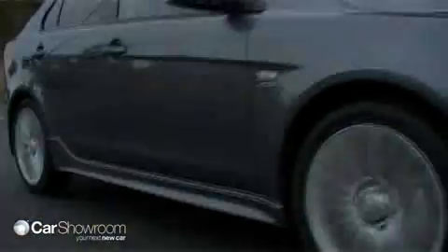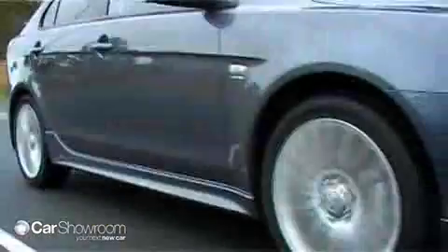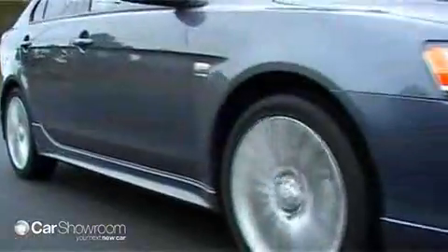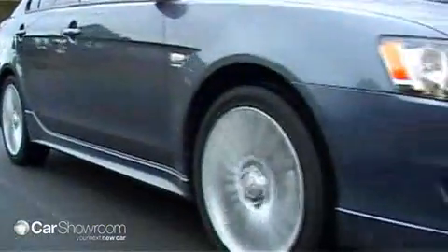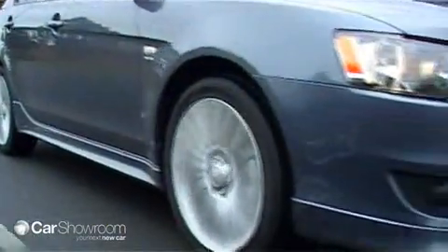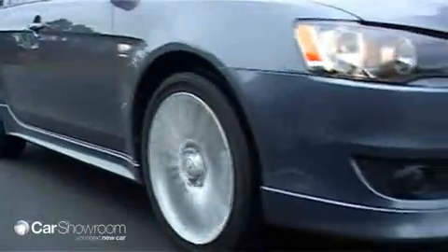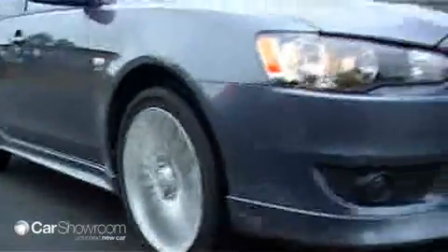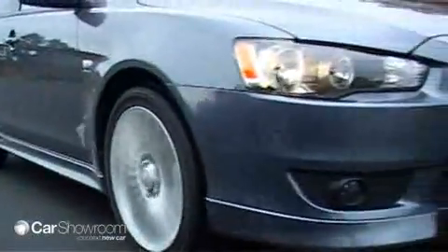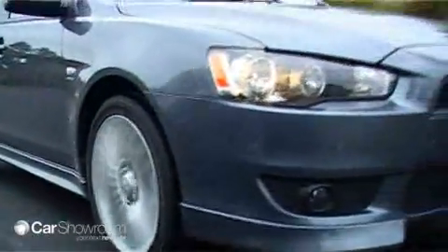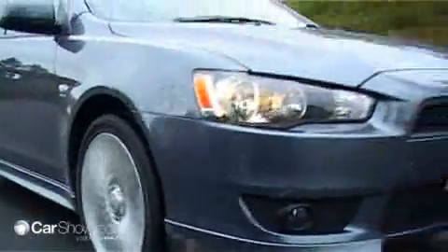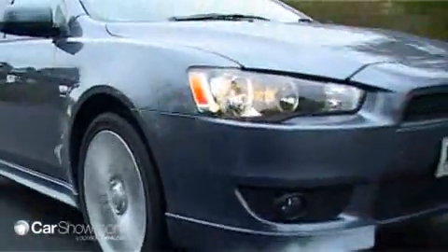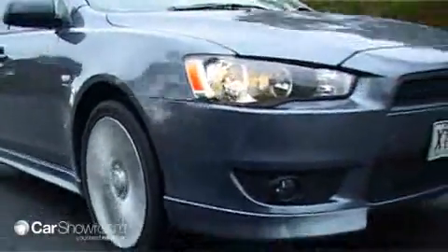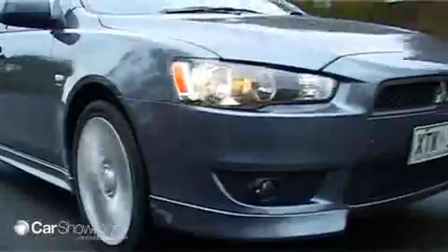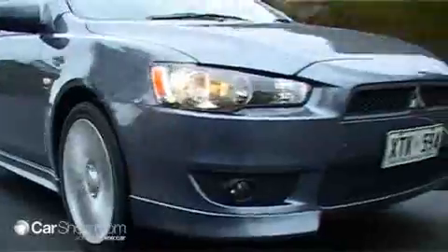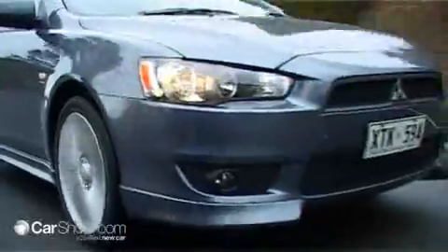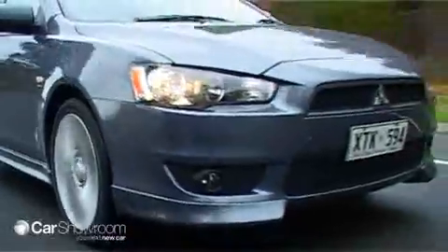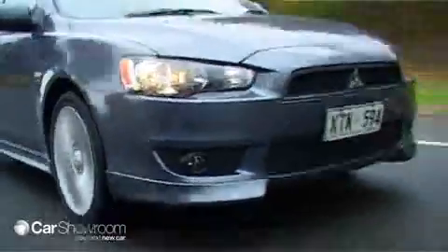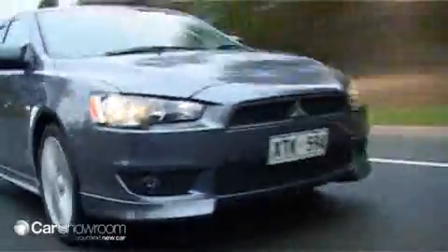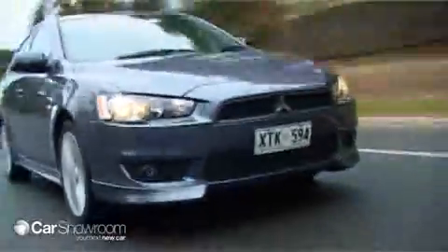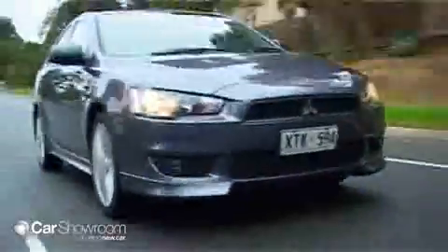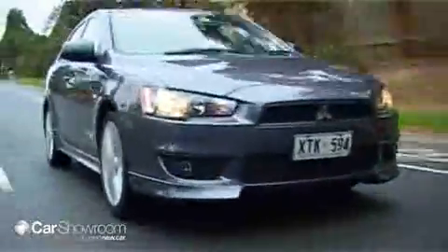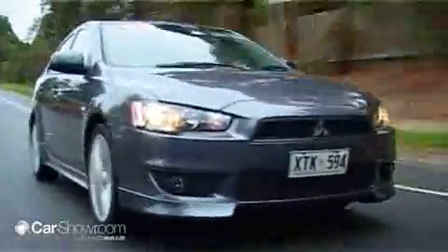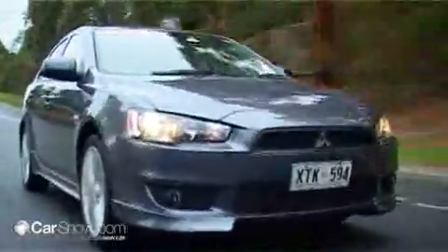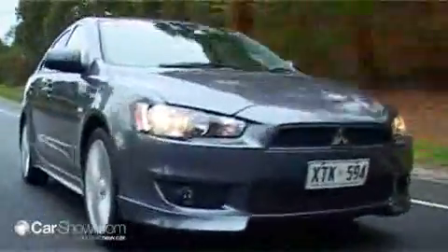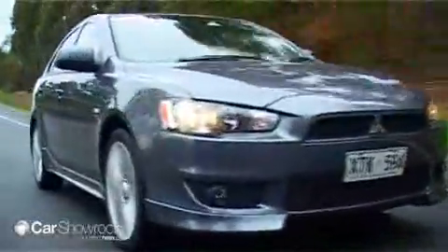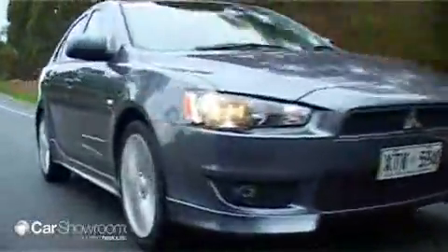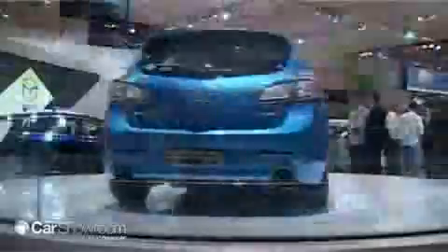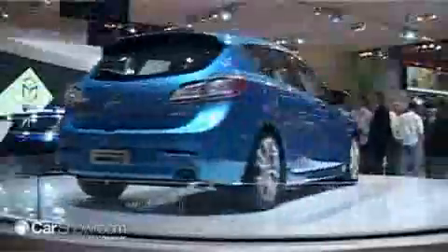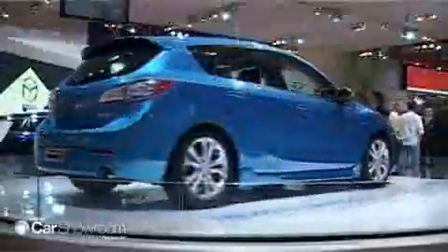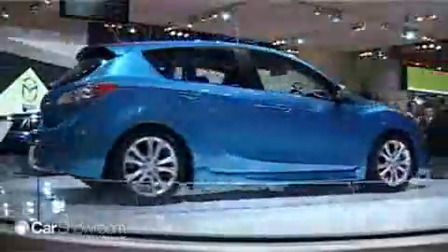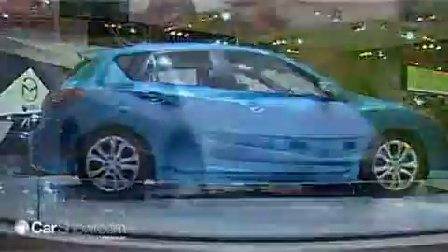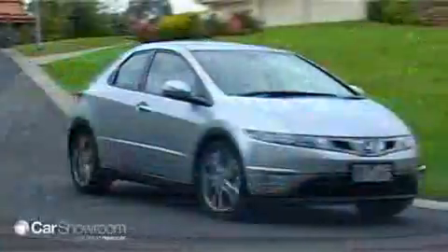Mitsubishi claims fuel economy of 8.5 litres per 100 kilometres on the combined cycle, which gives the Lancer an edge over rivals like the Mazda 3 and Honda Civic.